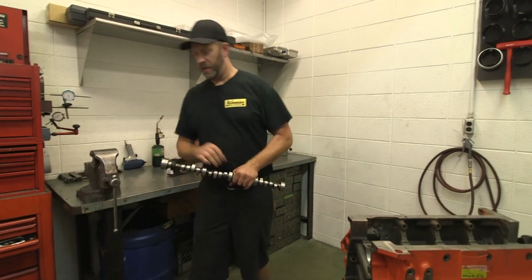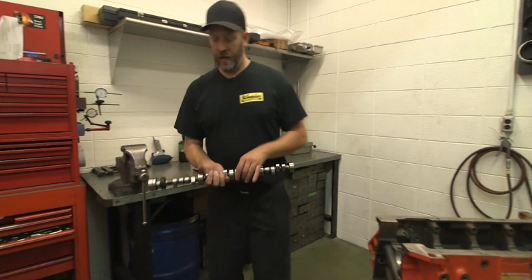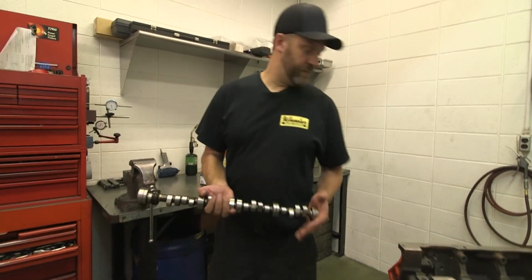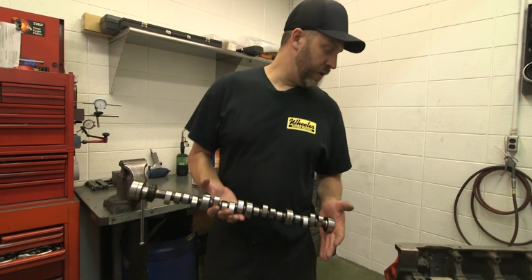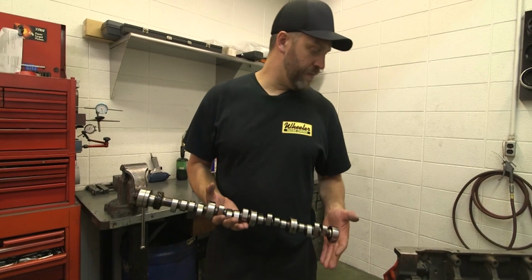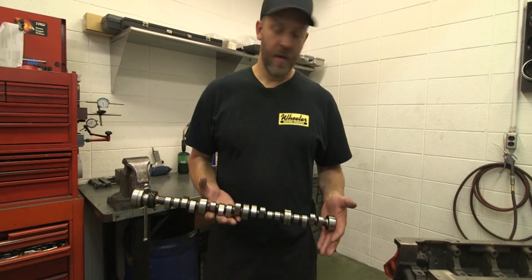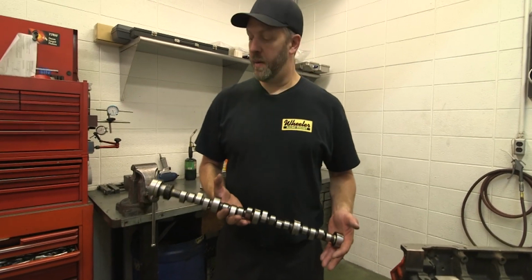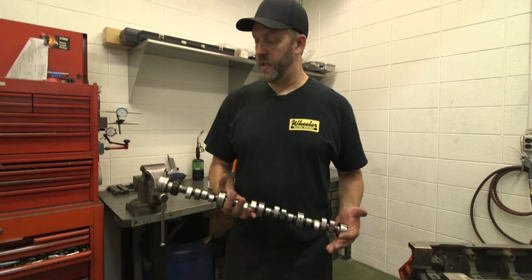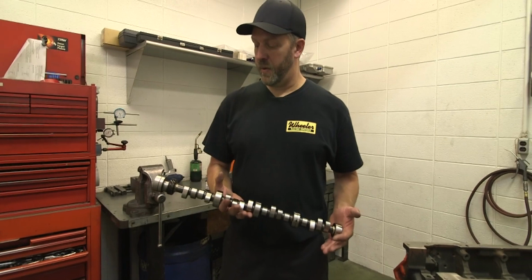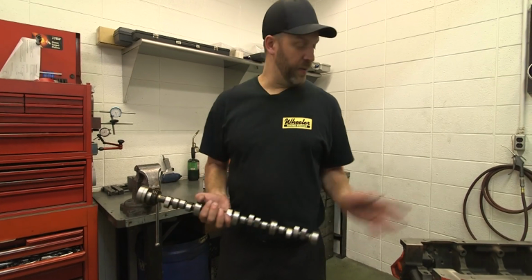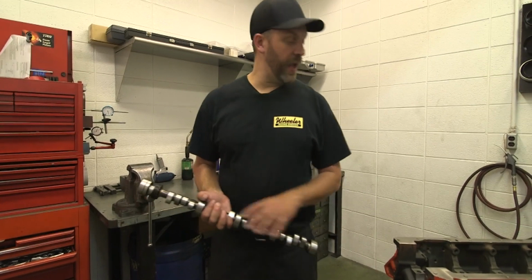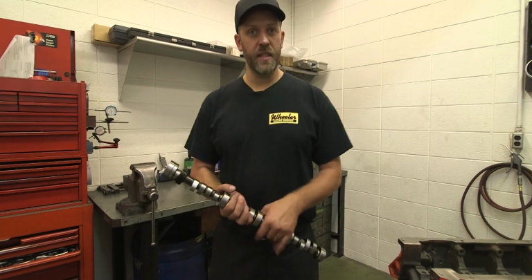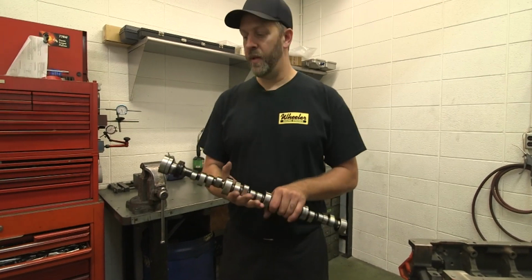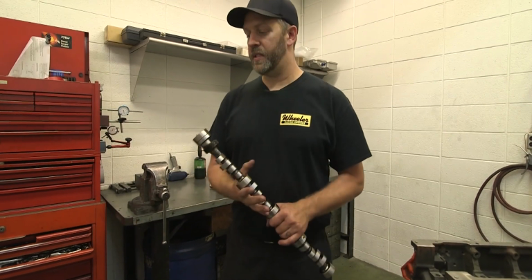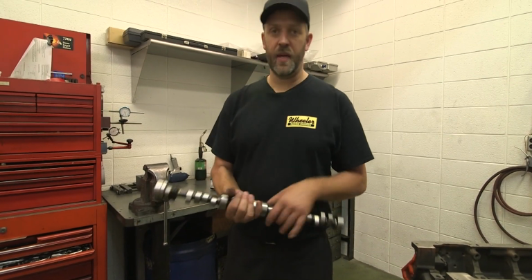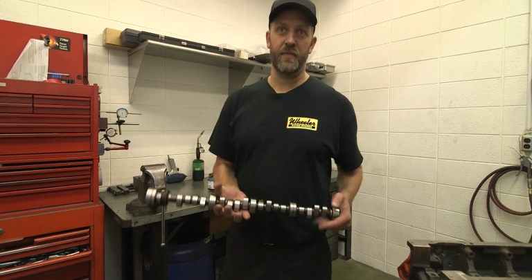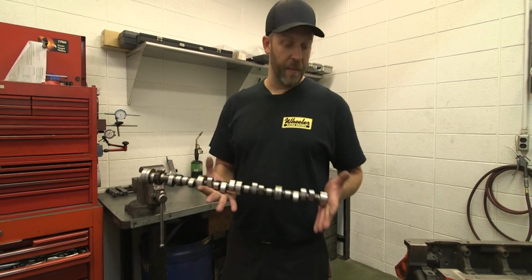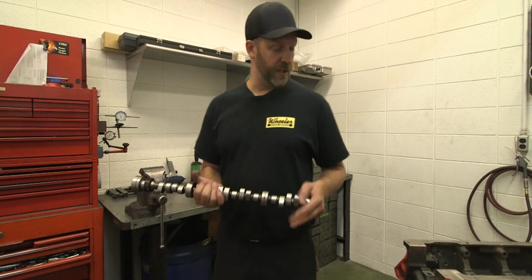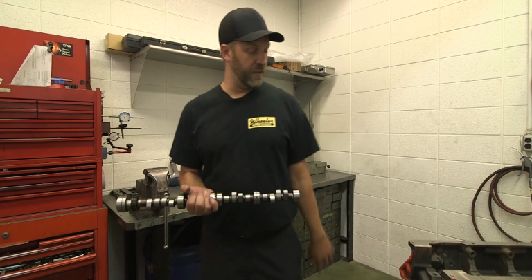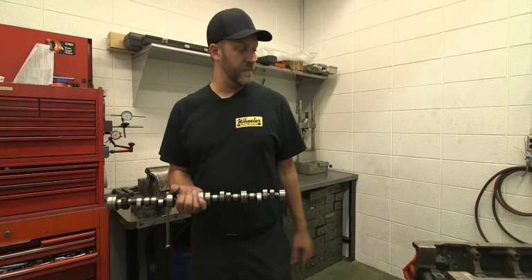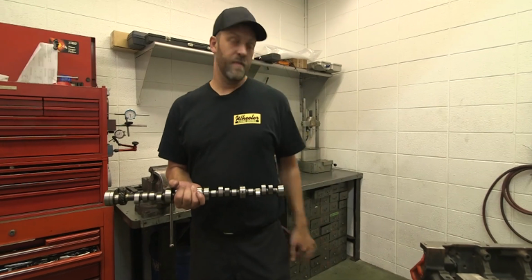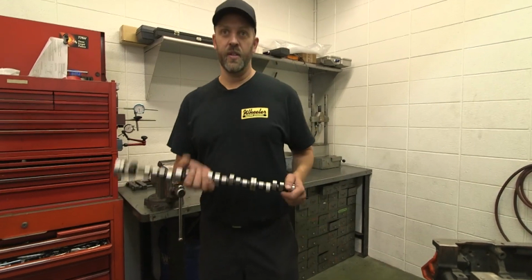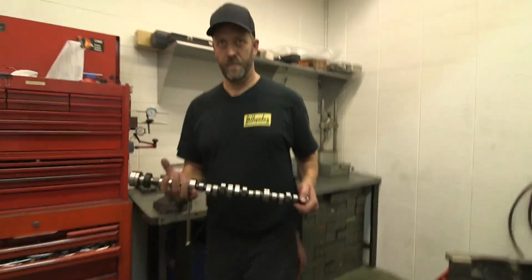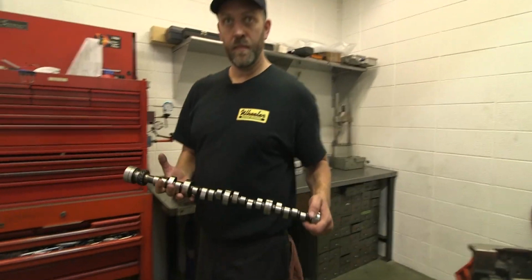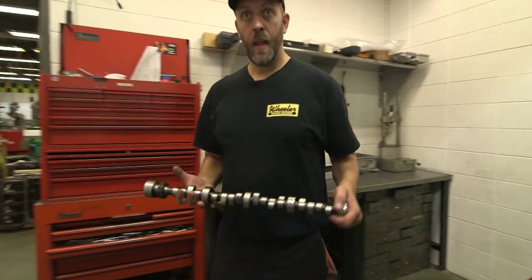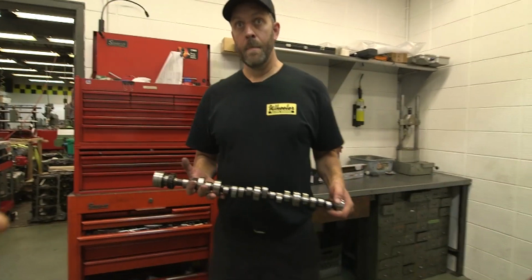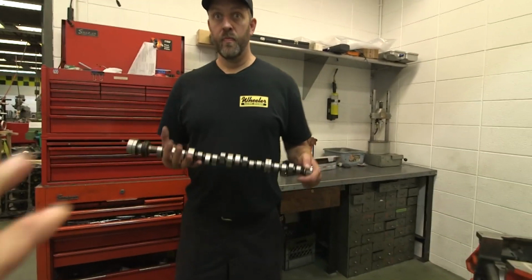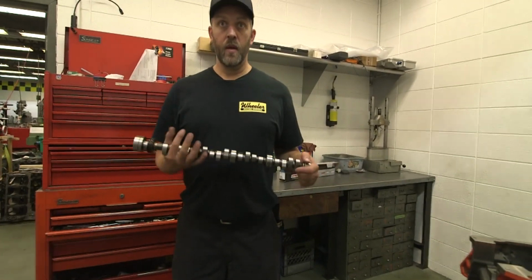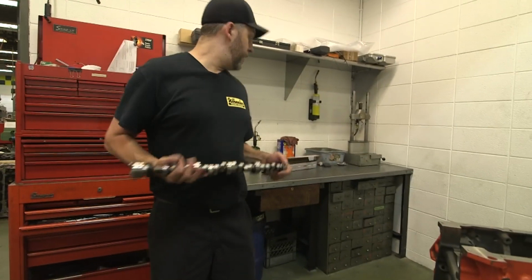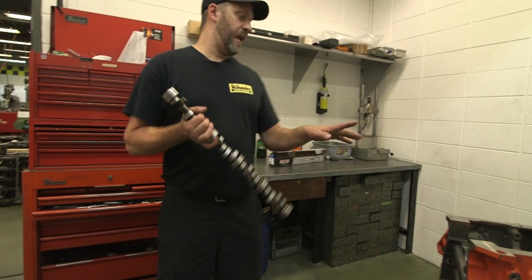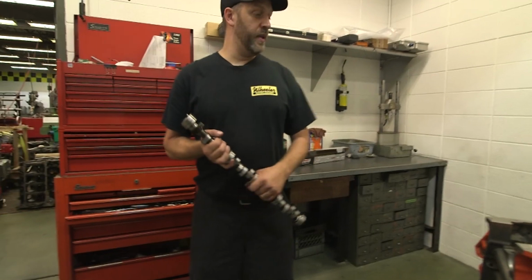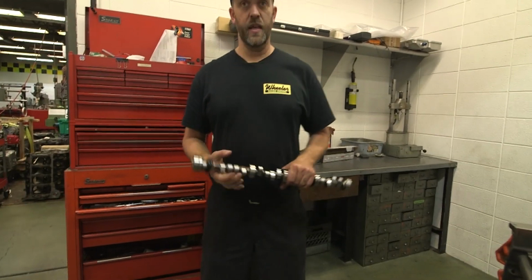This is our roller cam. I'm just going to clean it up real quick, and then we're going to get the cam bearings in. I want to use this camshaft to test the cam bearings to make sure everything's fitting the way it should. Is that the original cam that's going in the engine?